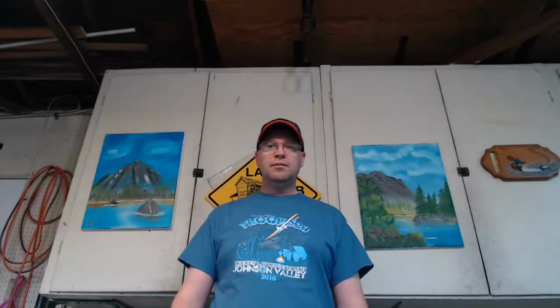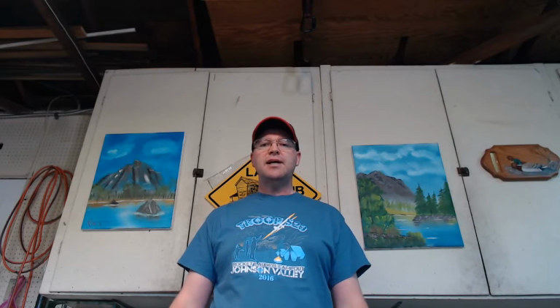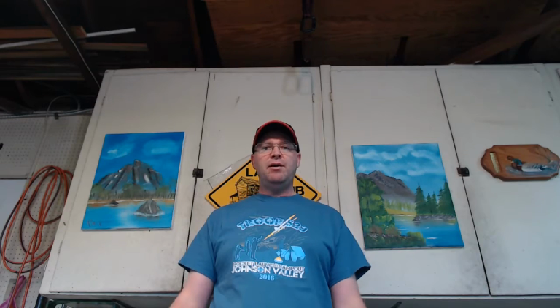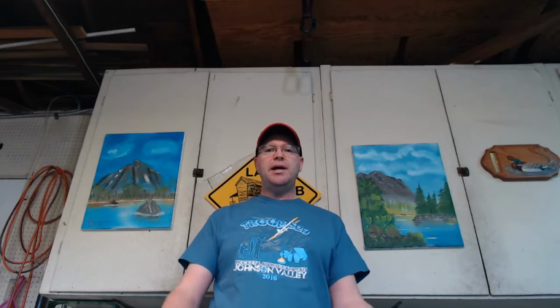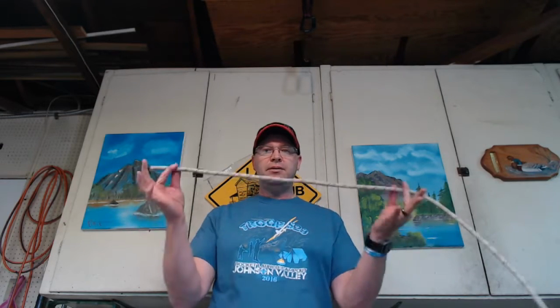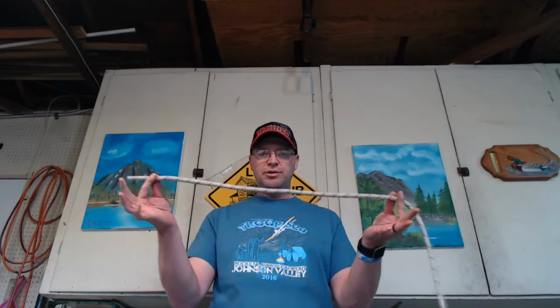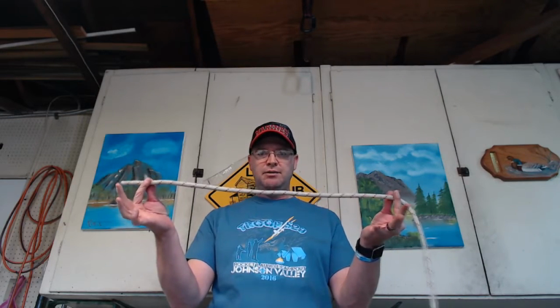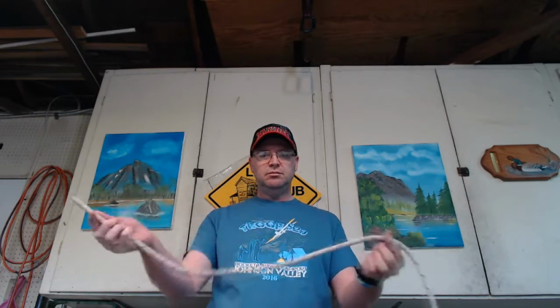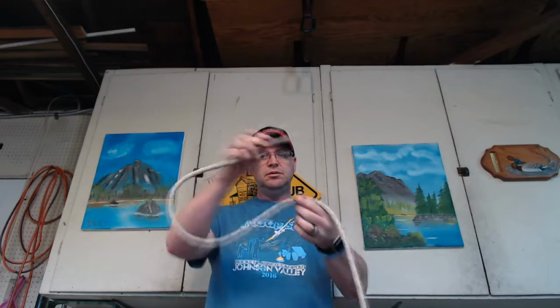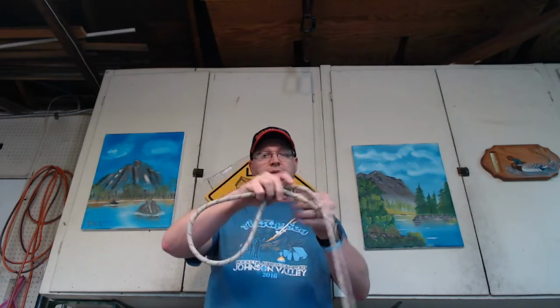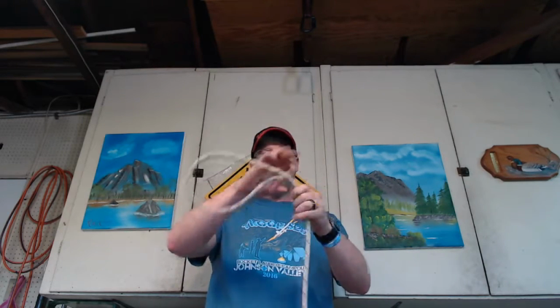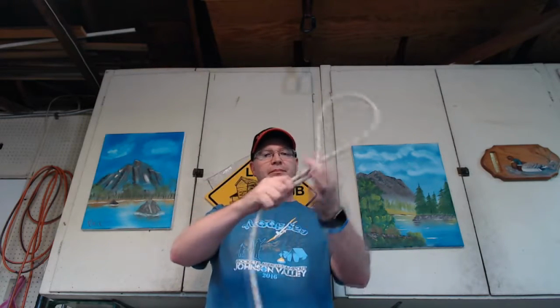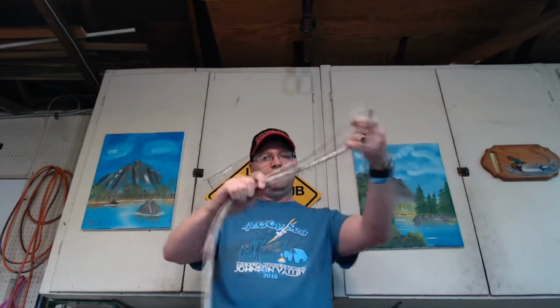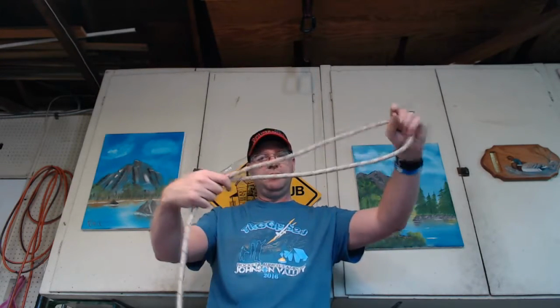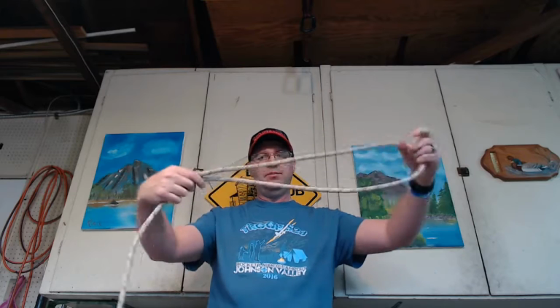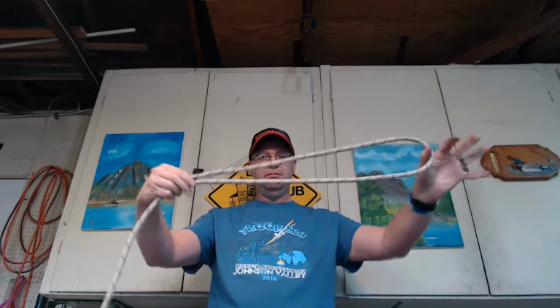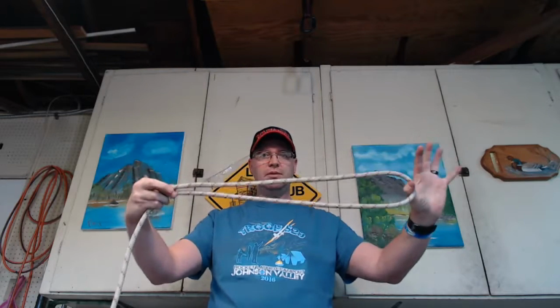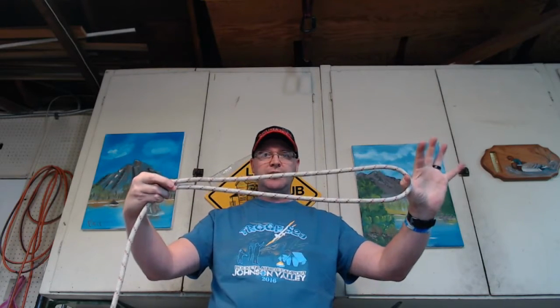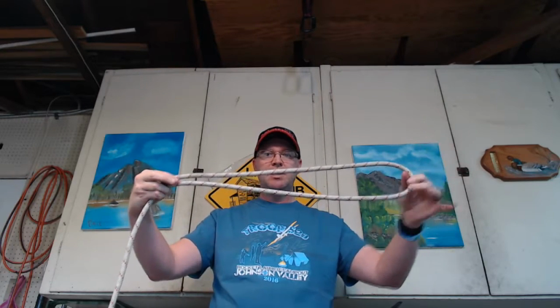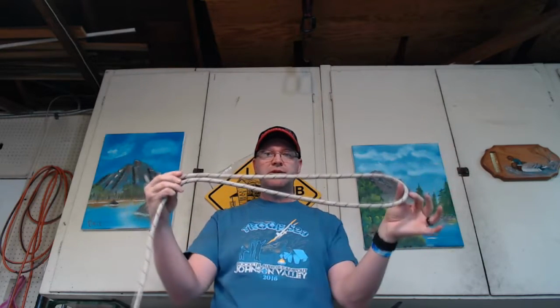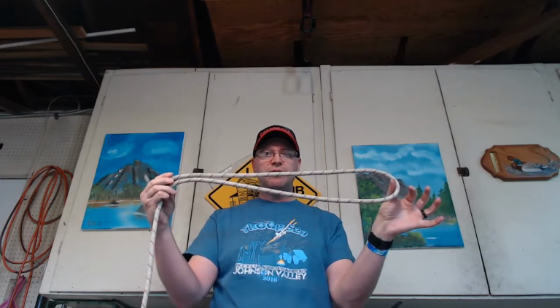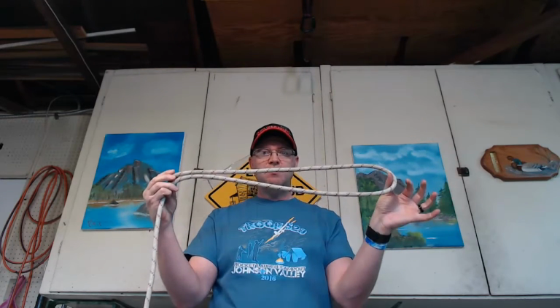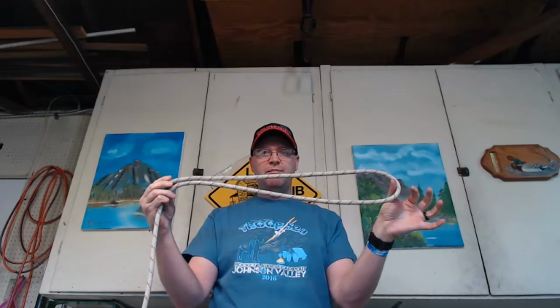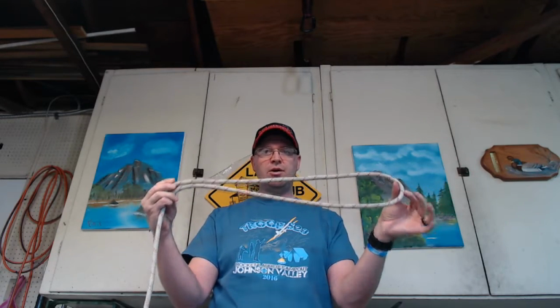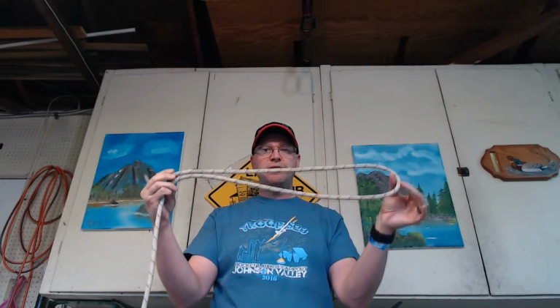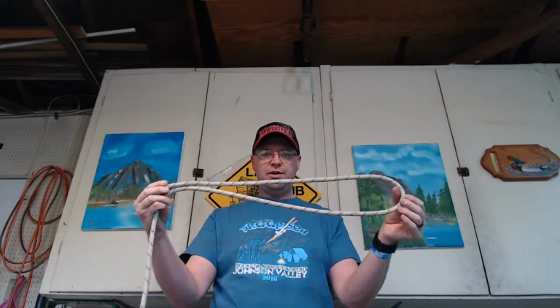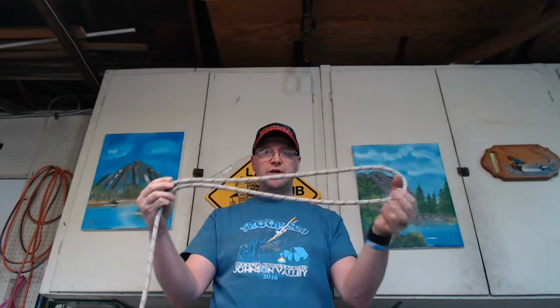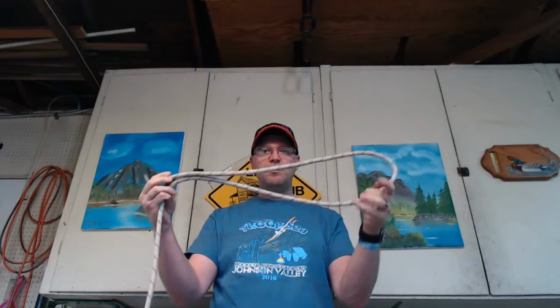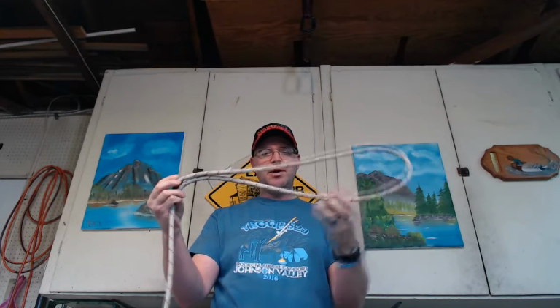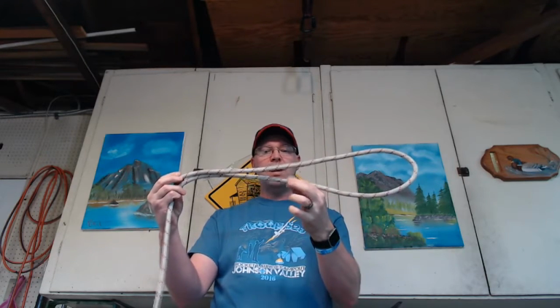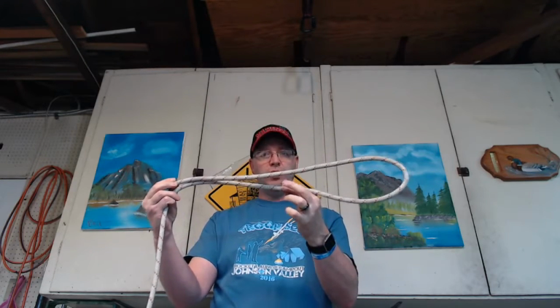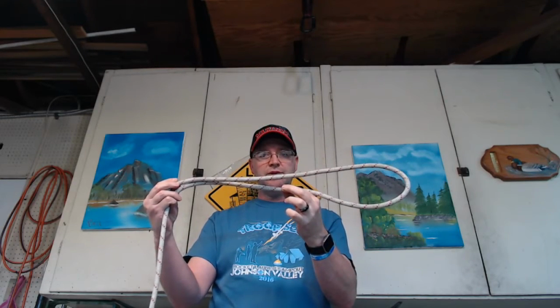To tie a barrel on a bite, you need to start with your tail, and you make a bite — a bite of rope — like that. Now instead of making a barrel around your finger, you're going to make the barrel around the working end of the rope.